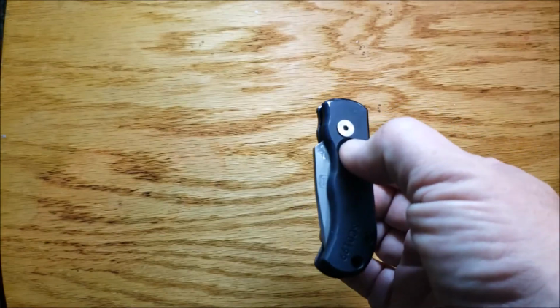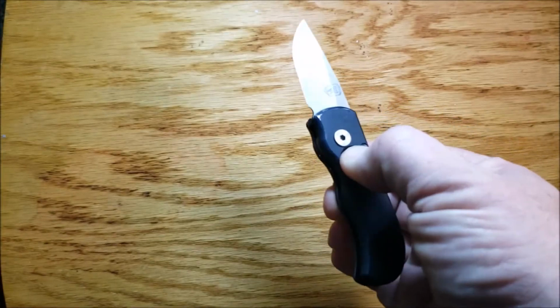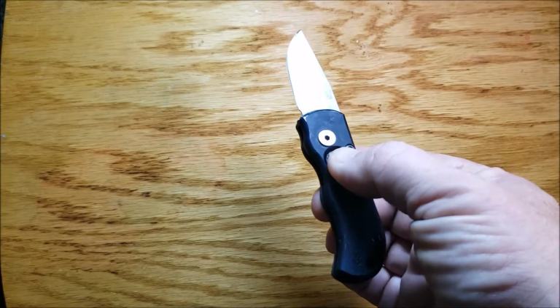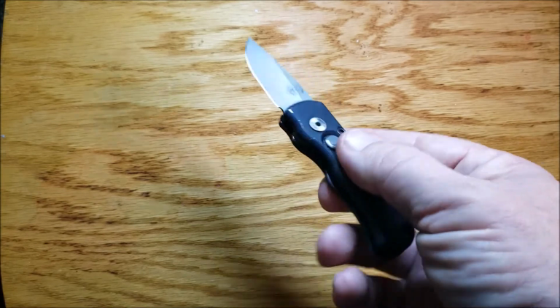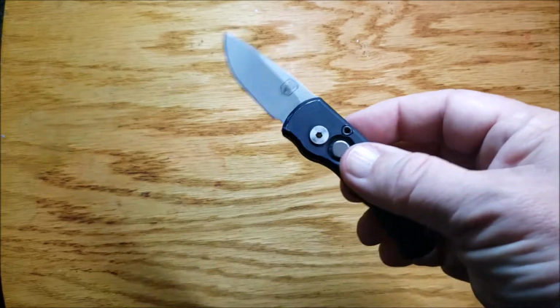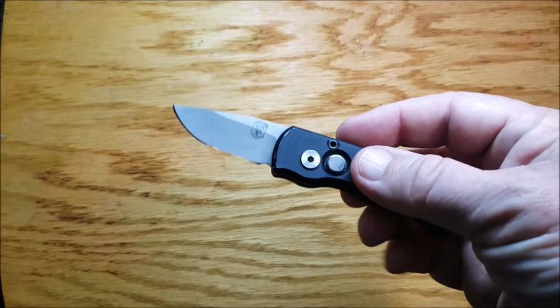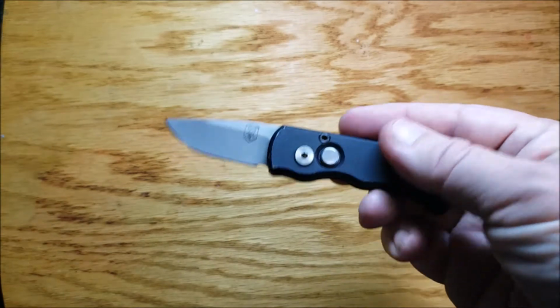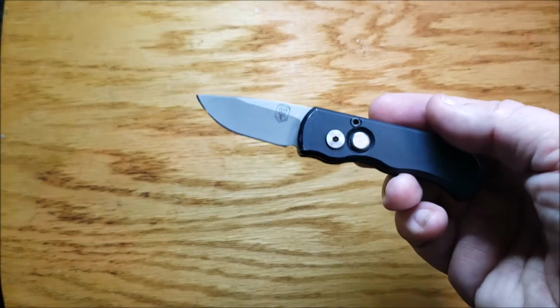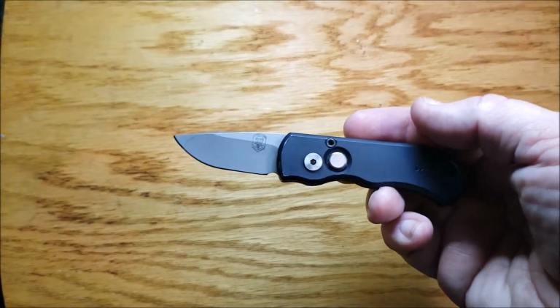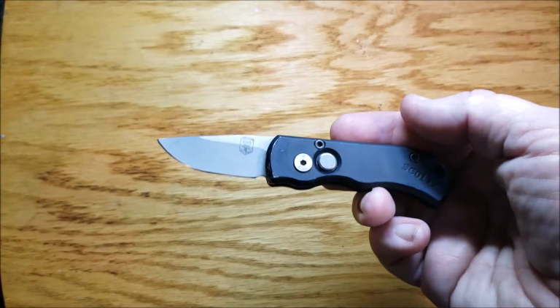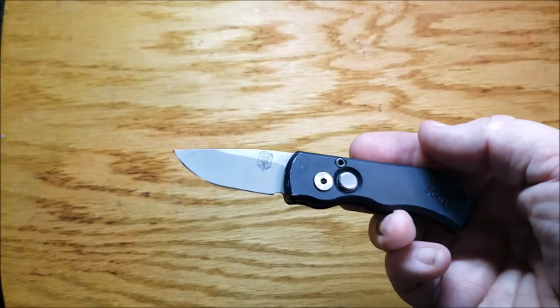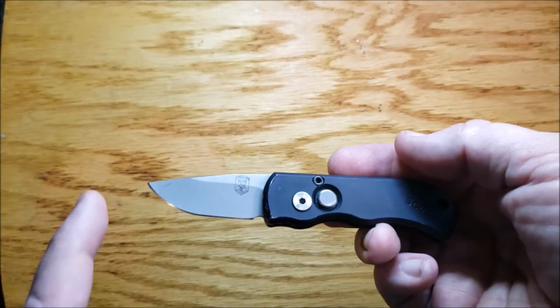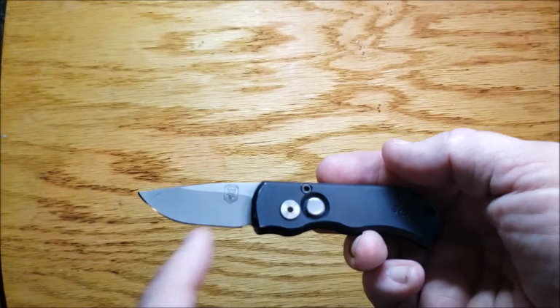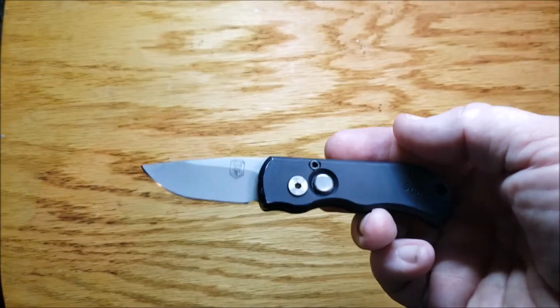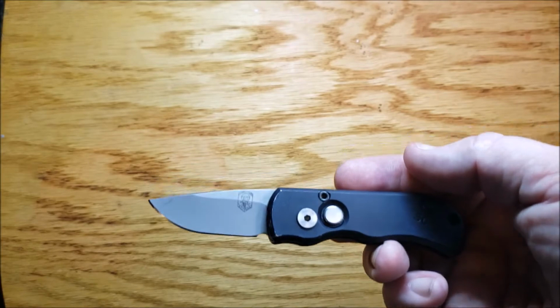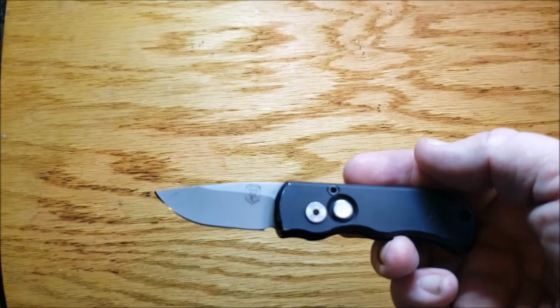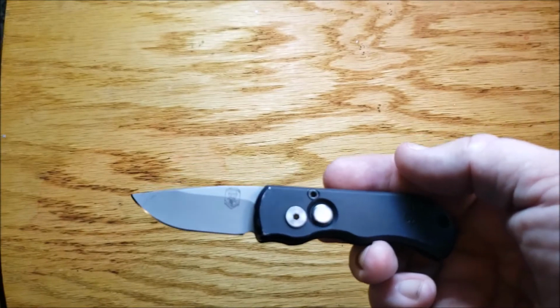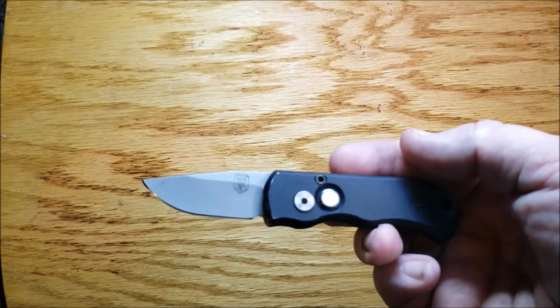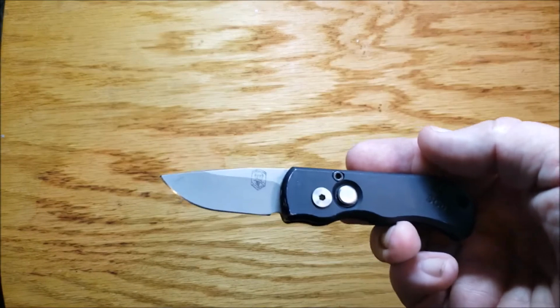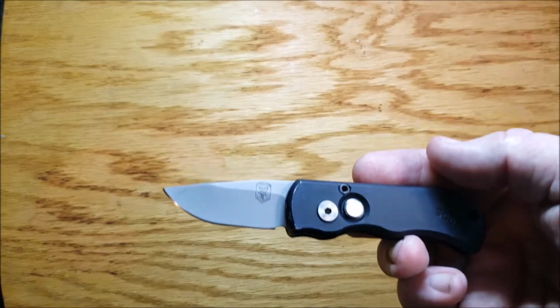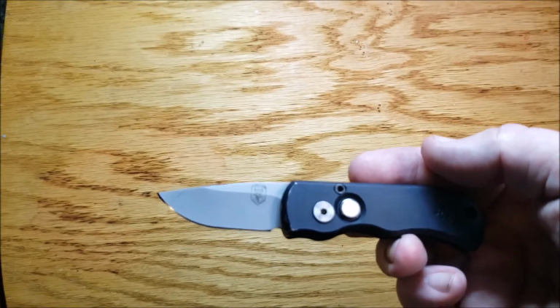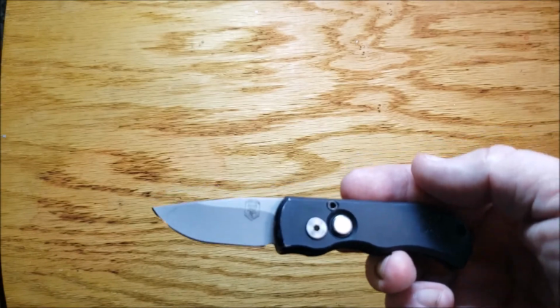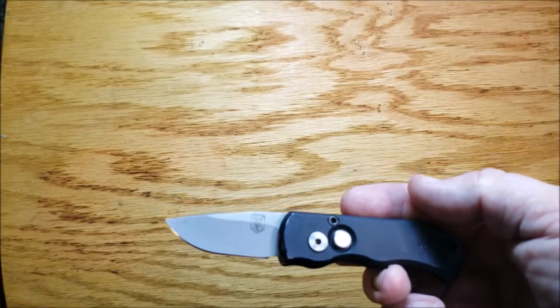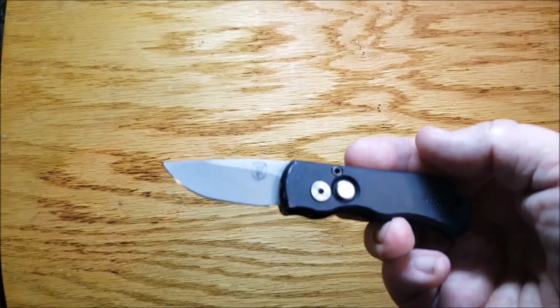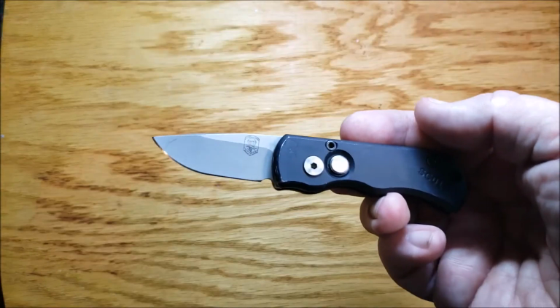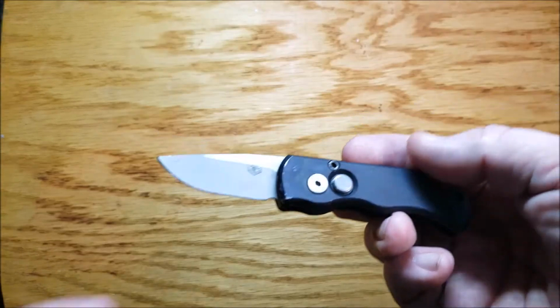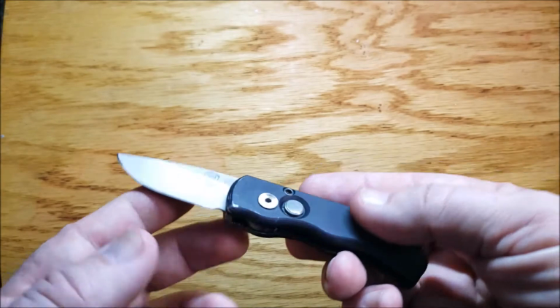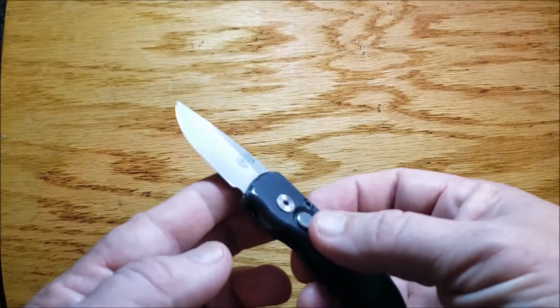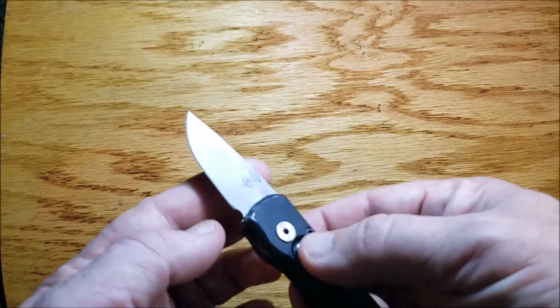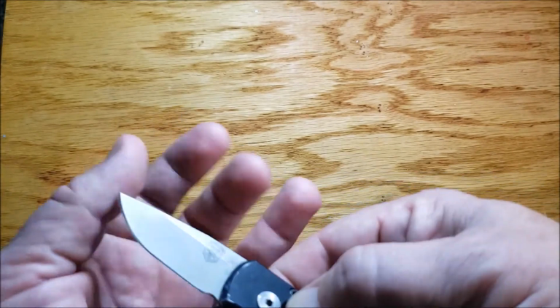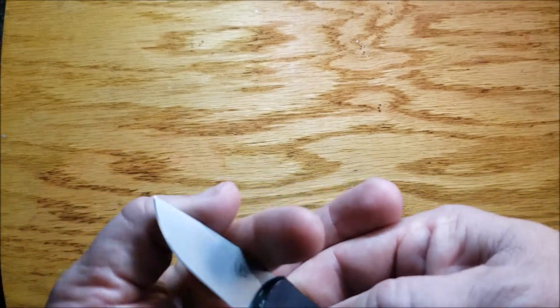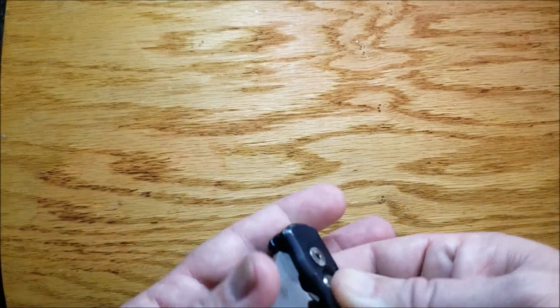This is a Rob Dalton — check this out. The little micro, California legal, 1.9 inch blade, overall length is five inches, and weight is two ounces. This thing is a rock star.